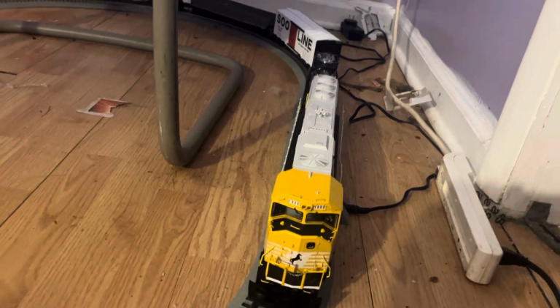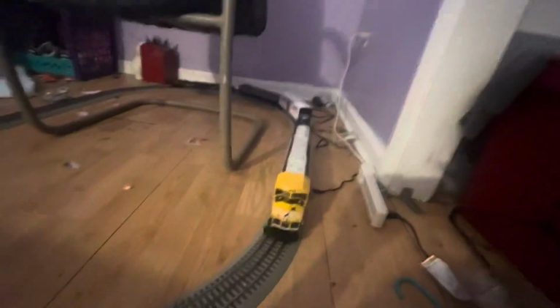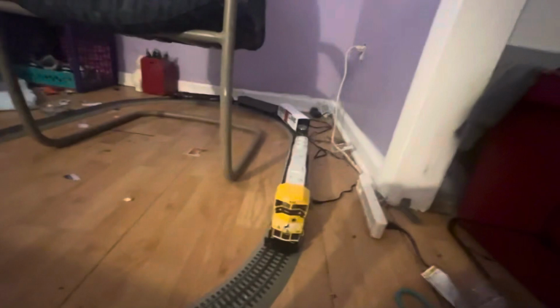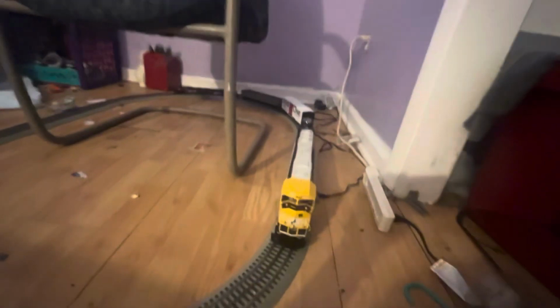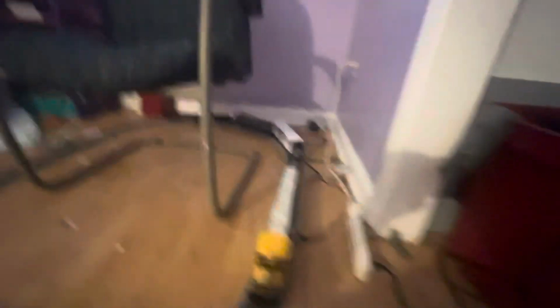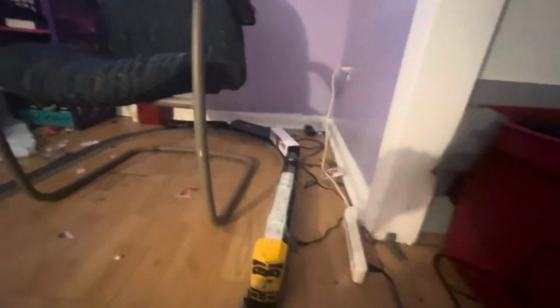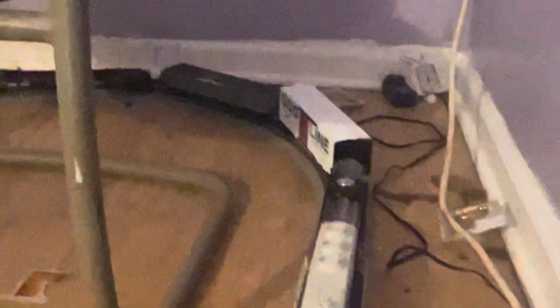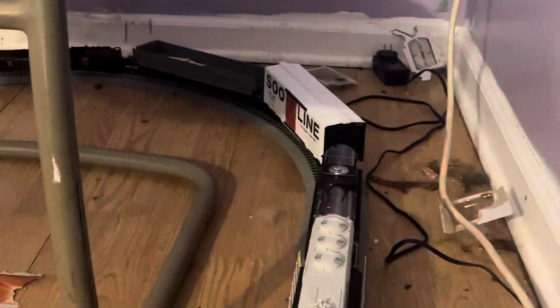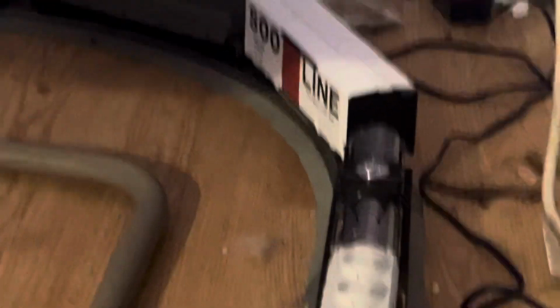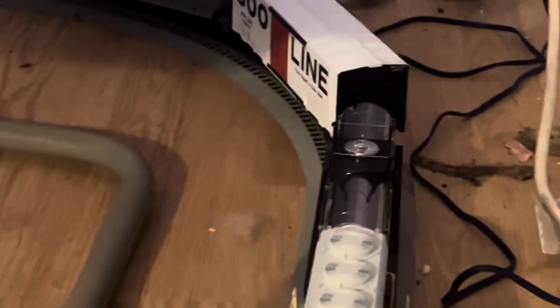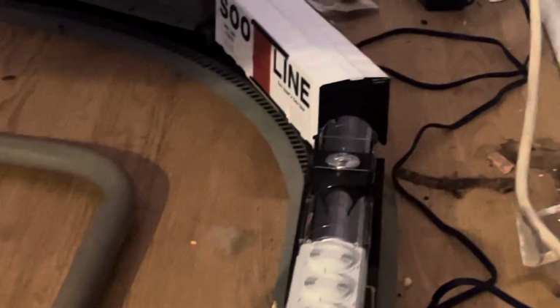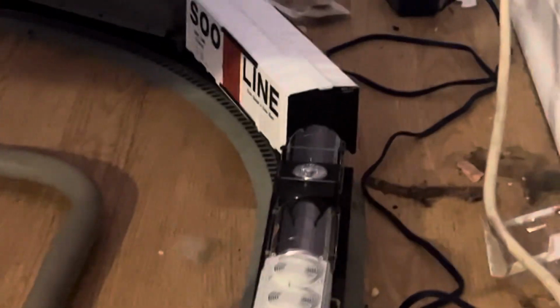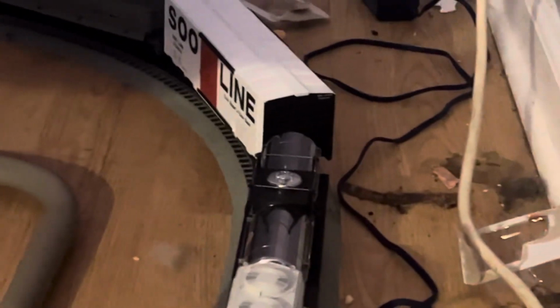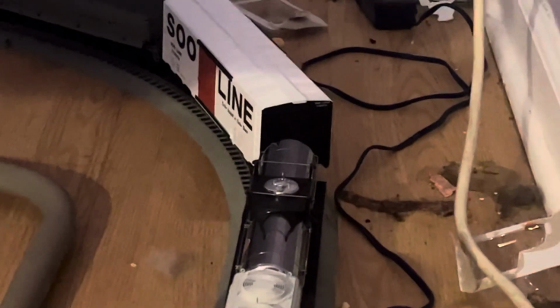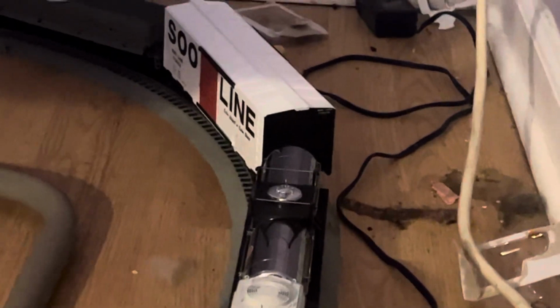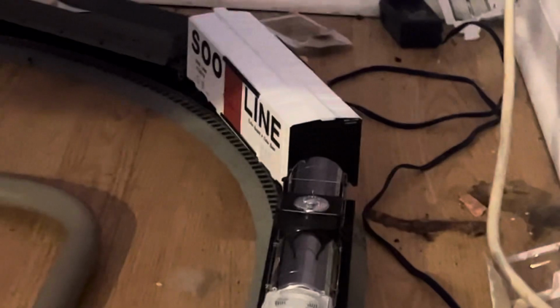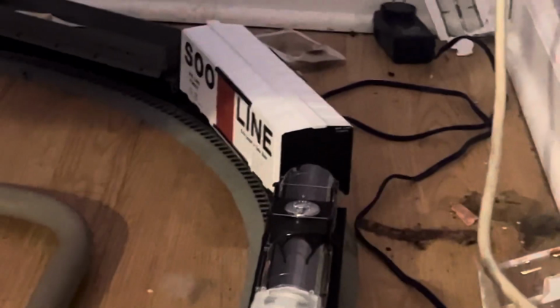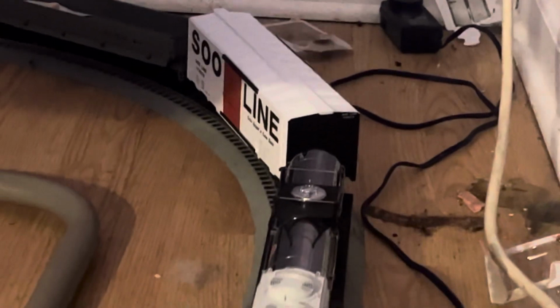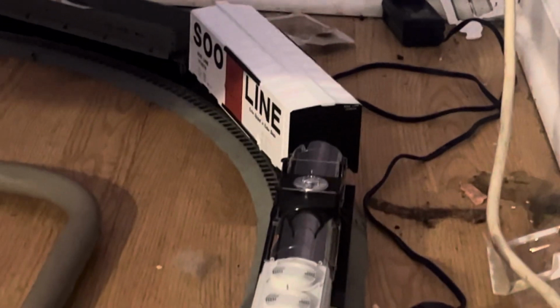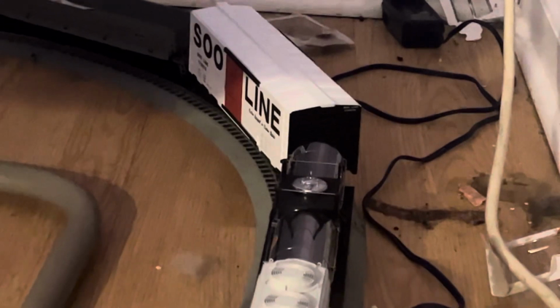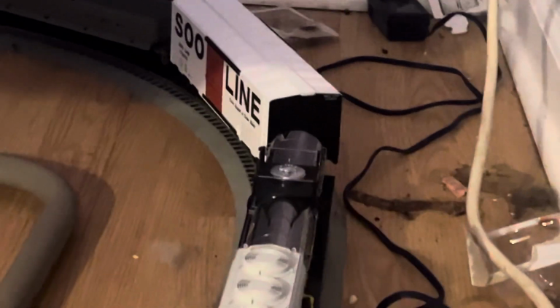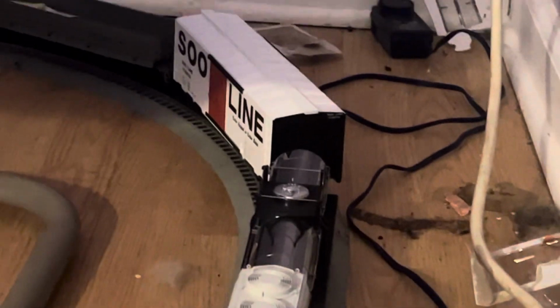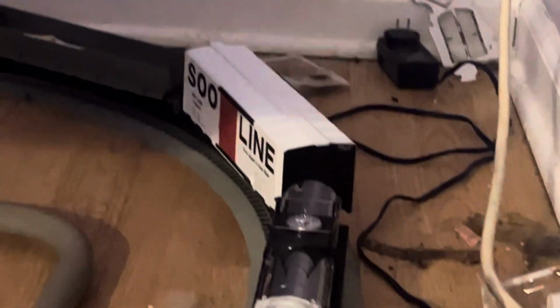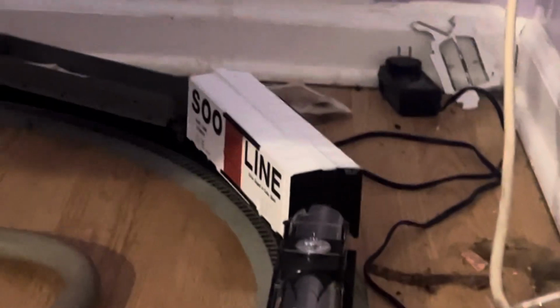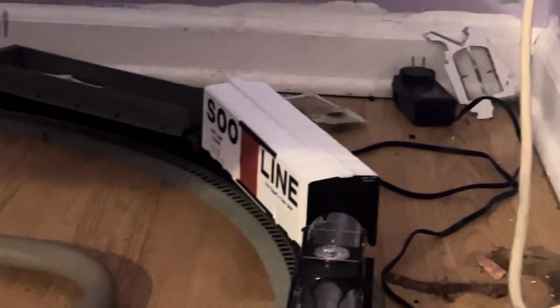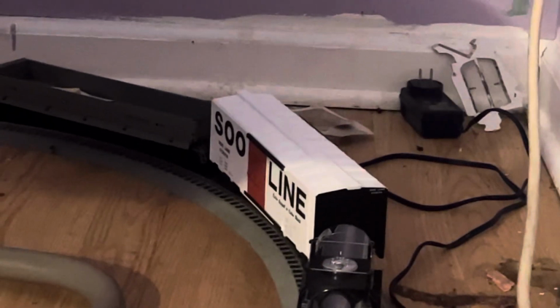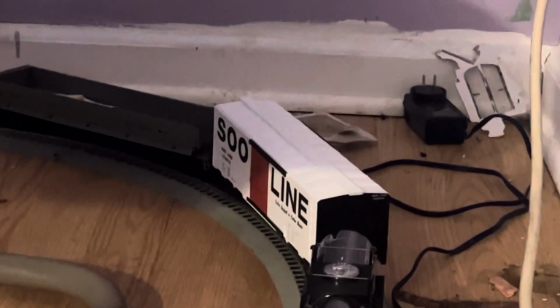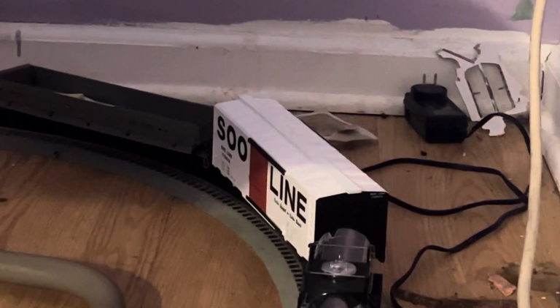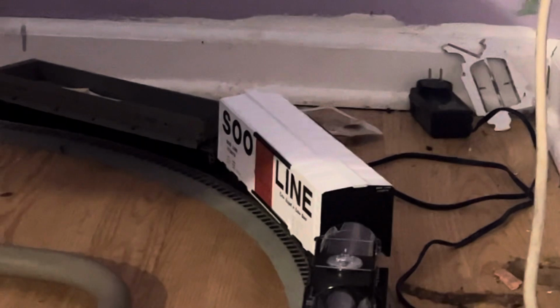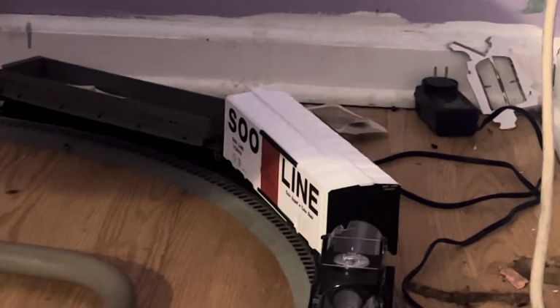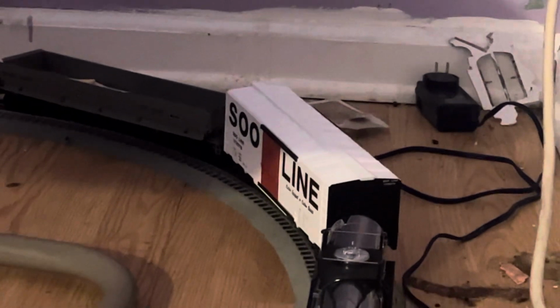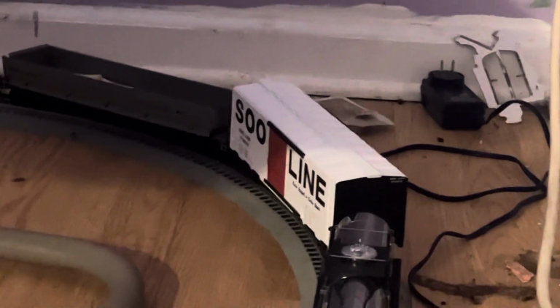Next we have a tank car right there — it's very shiny, you can even see yourself in it. Very good tank car. Then the next car we have is a Soo Line boxcar.